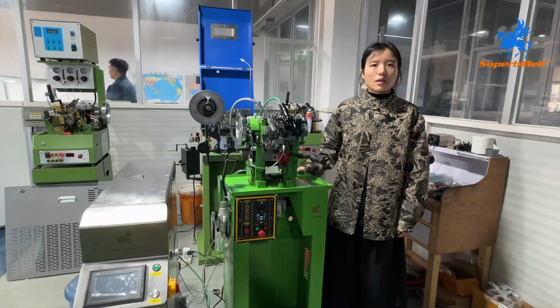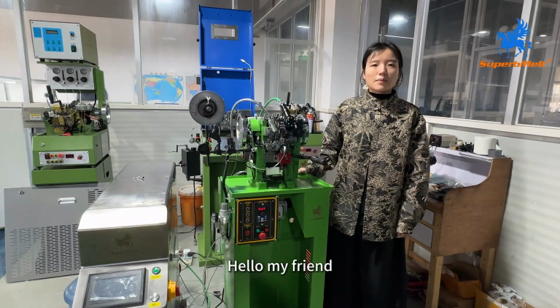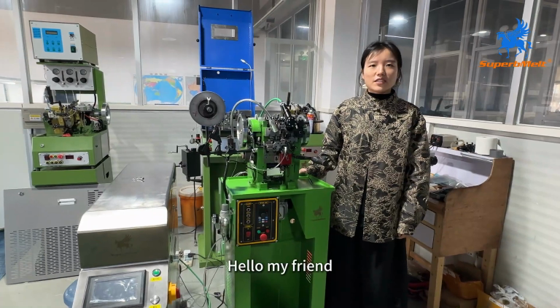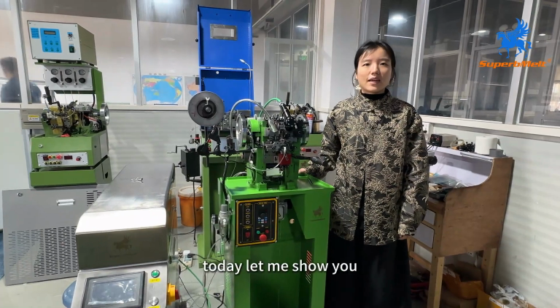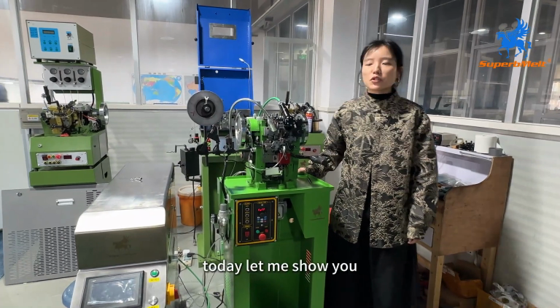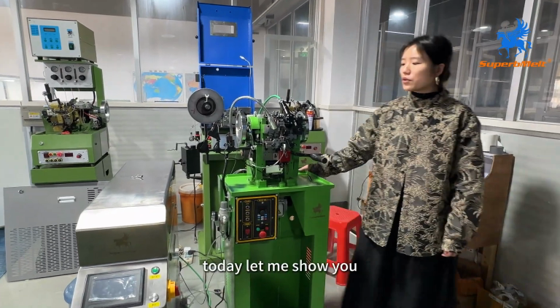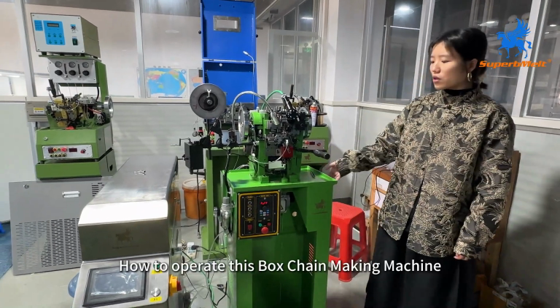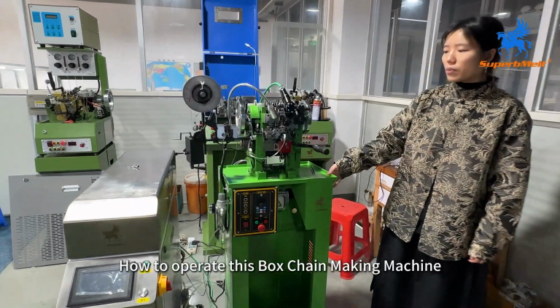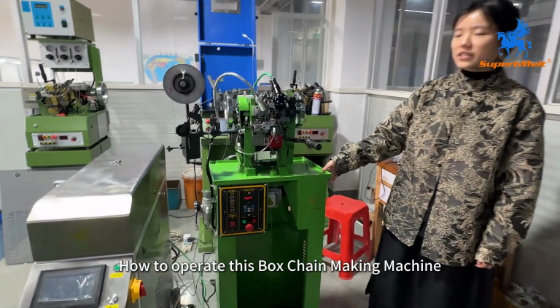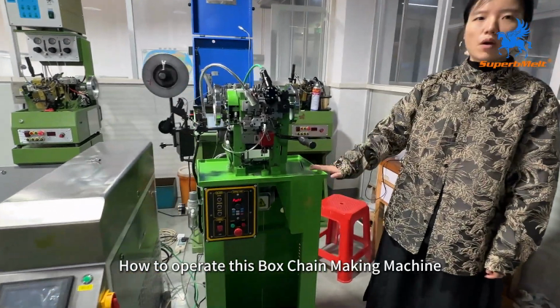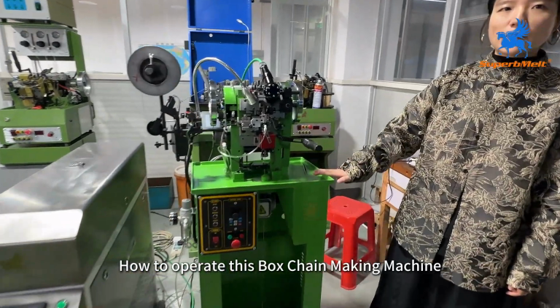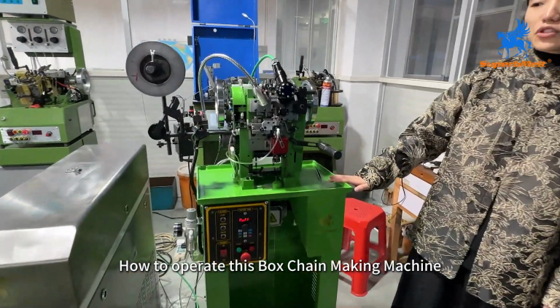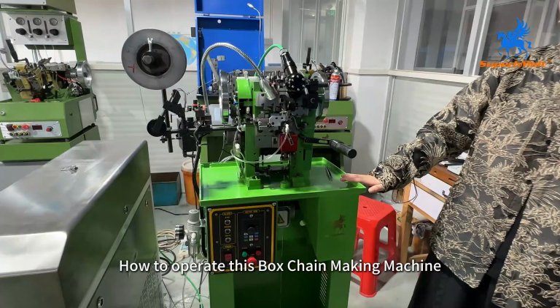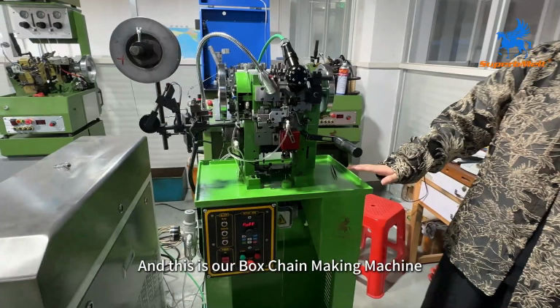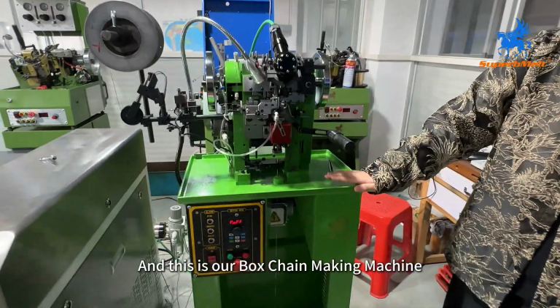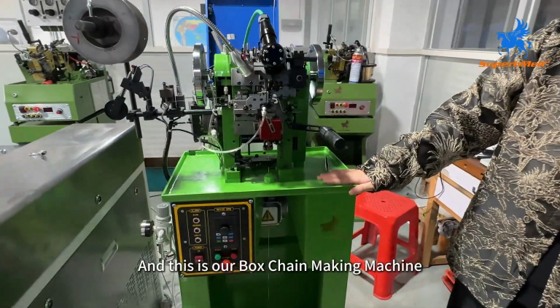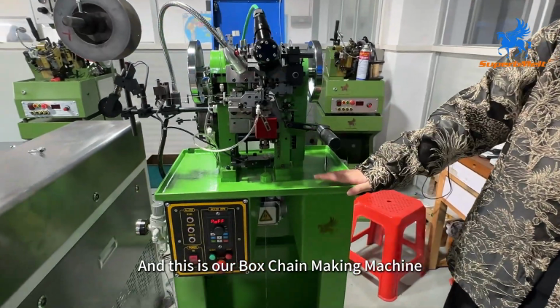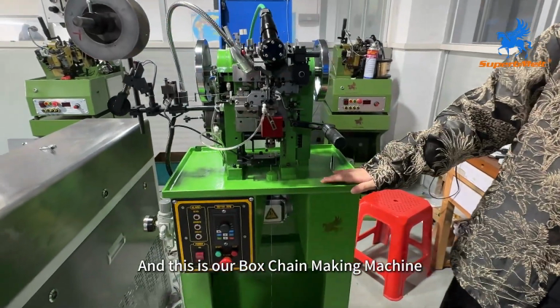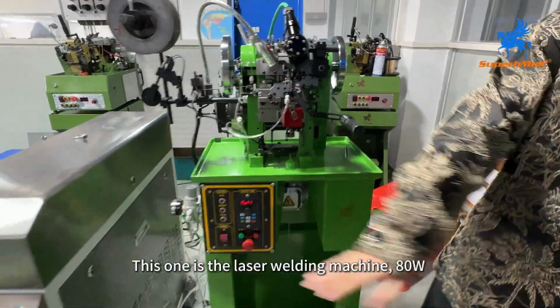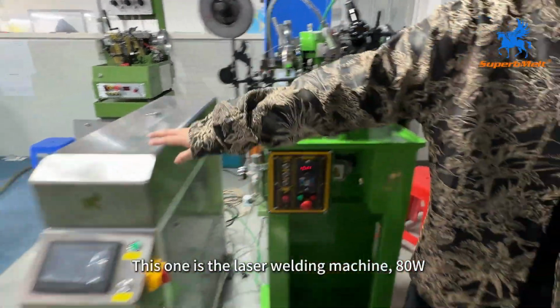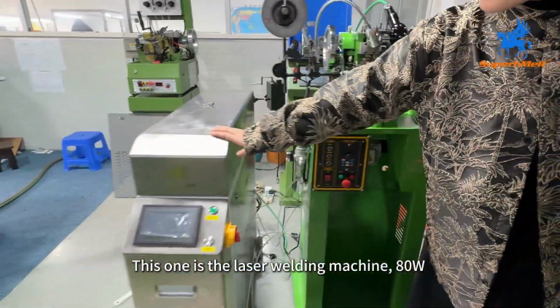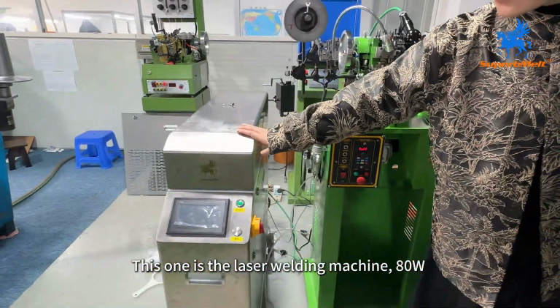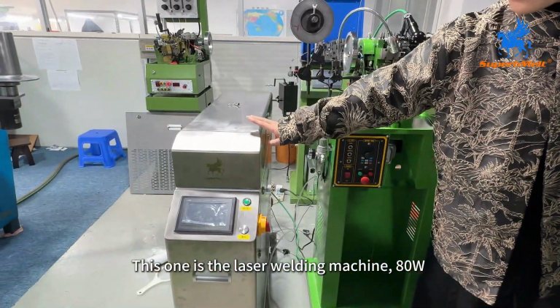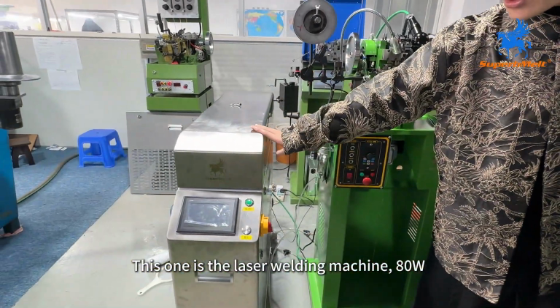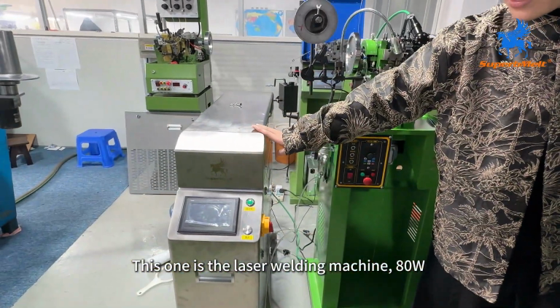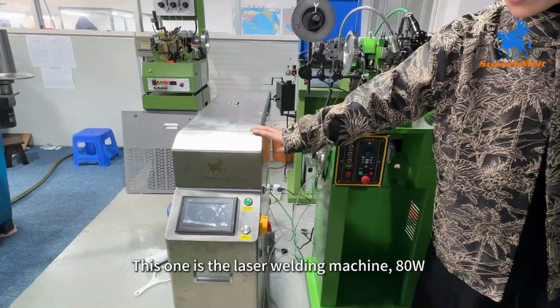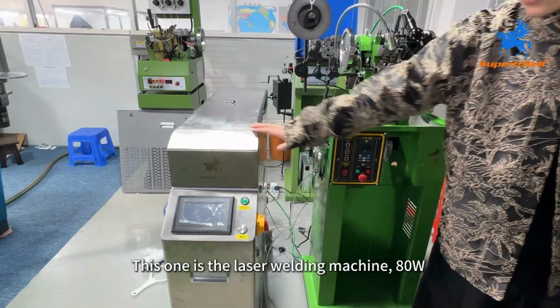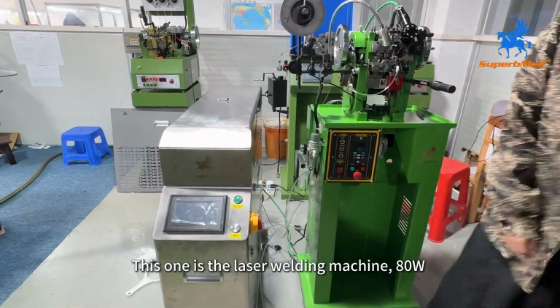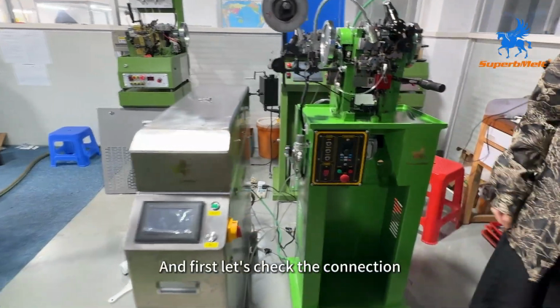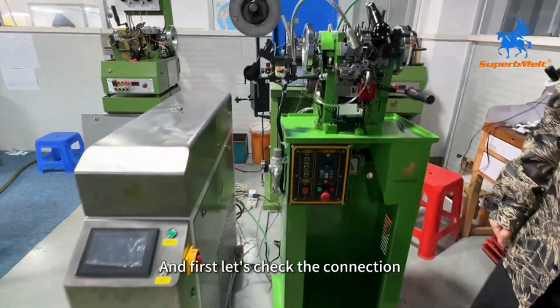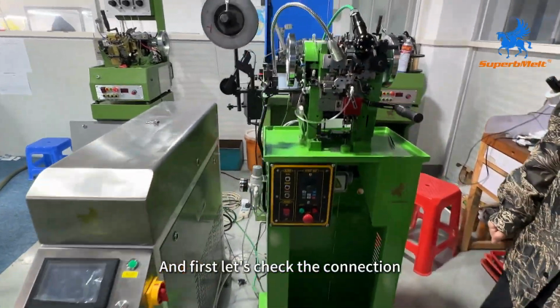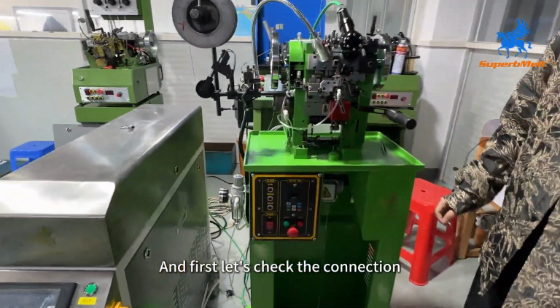Hello my friend, today let me show you how to operate this boss chain making machine. This is our boss chain making machine — this is the laser welding machine, 80 watts. First let me check the orientation.